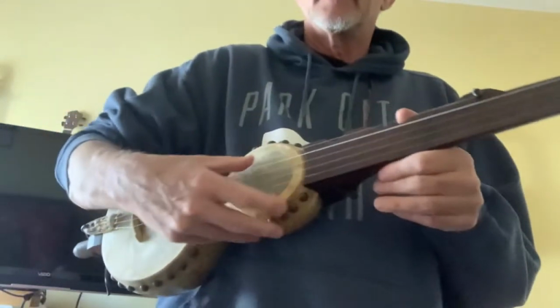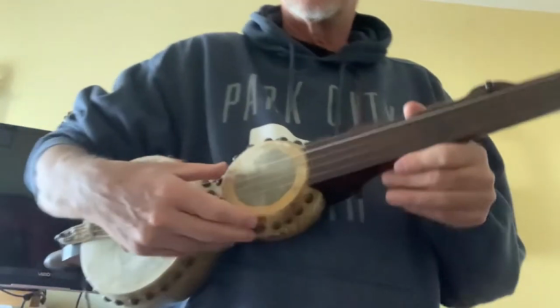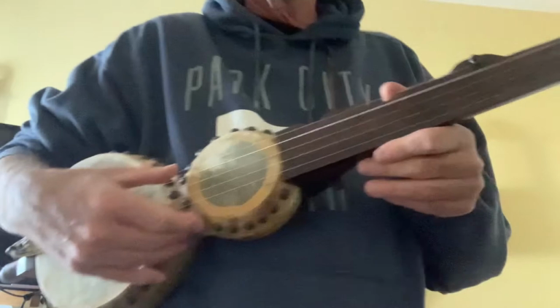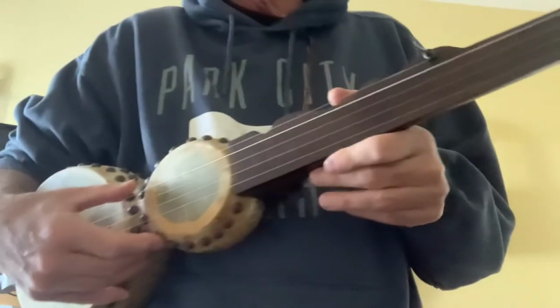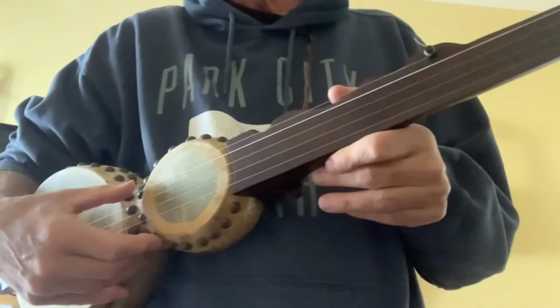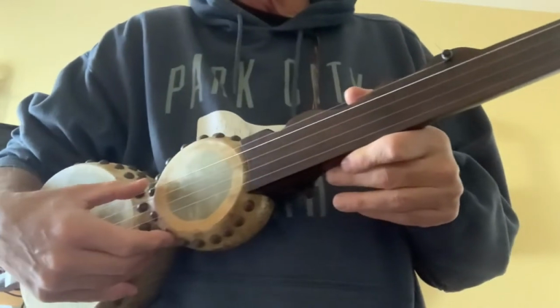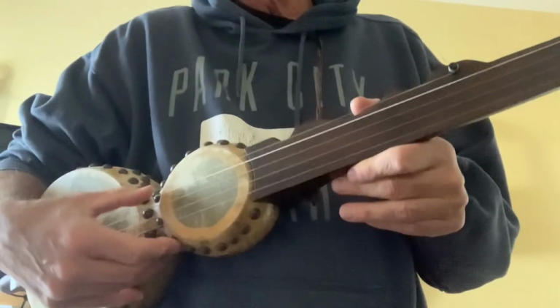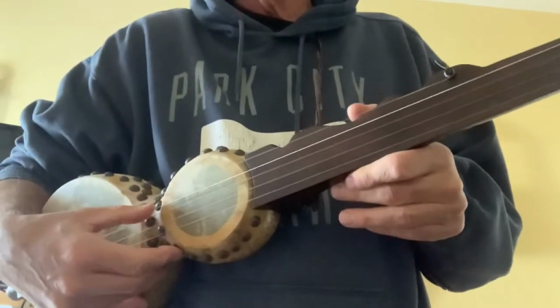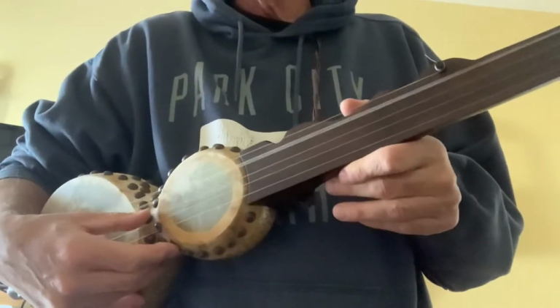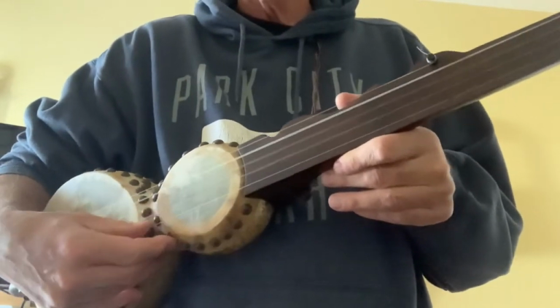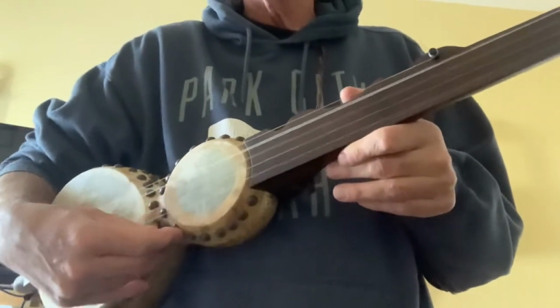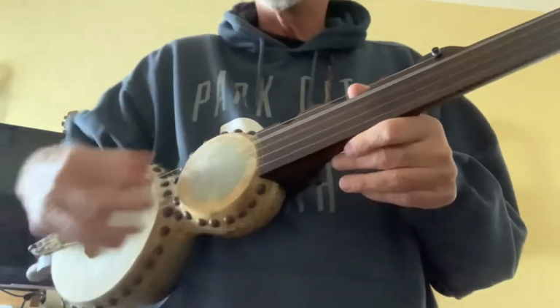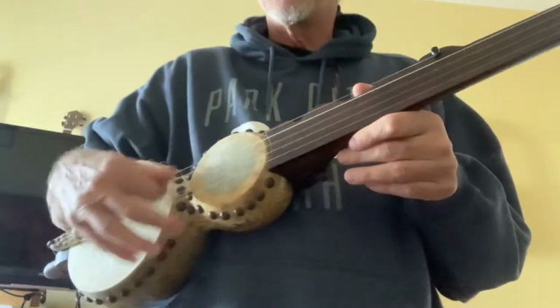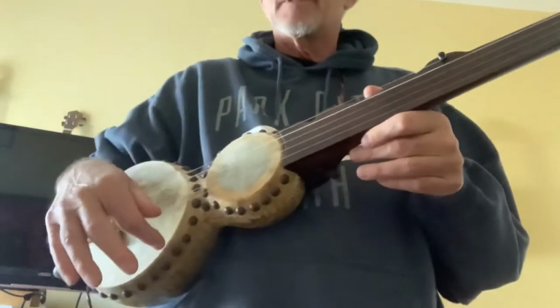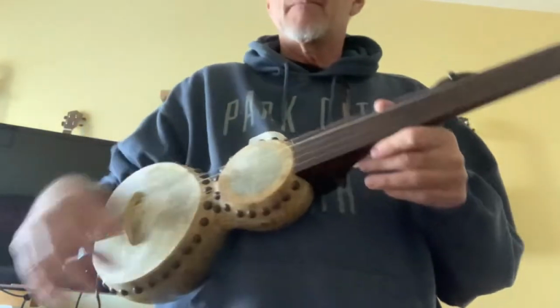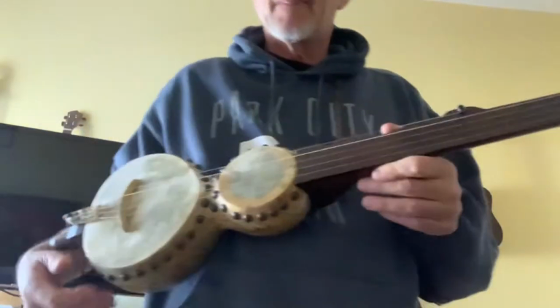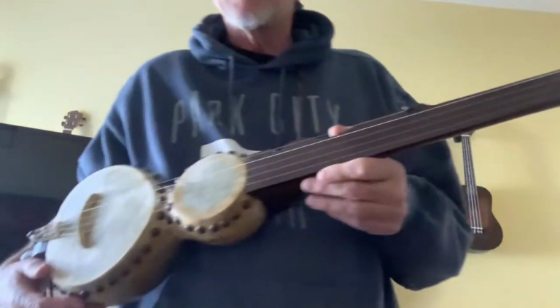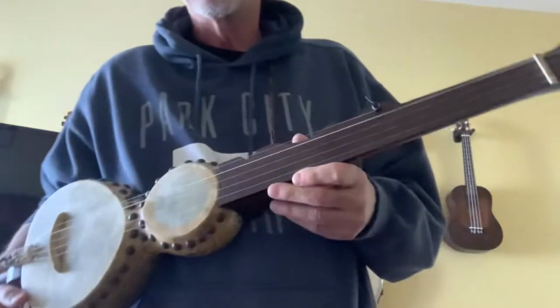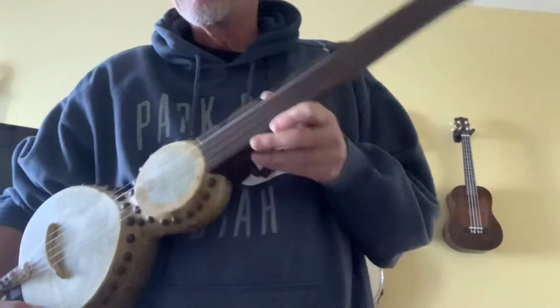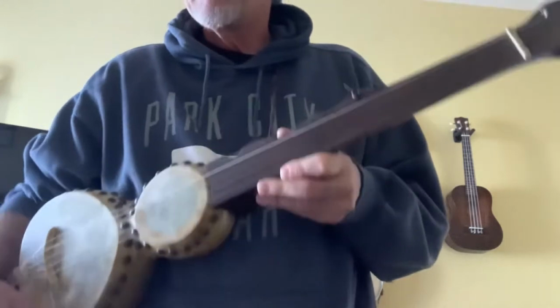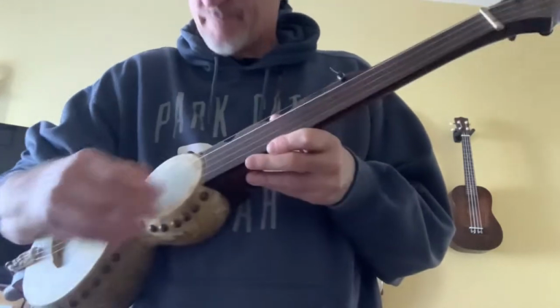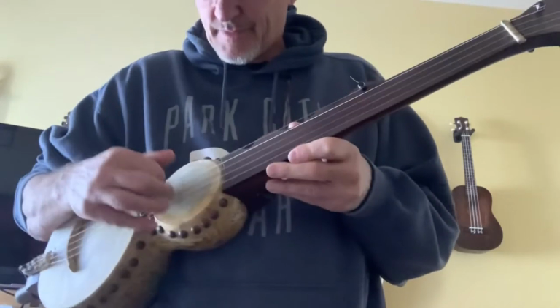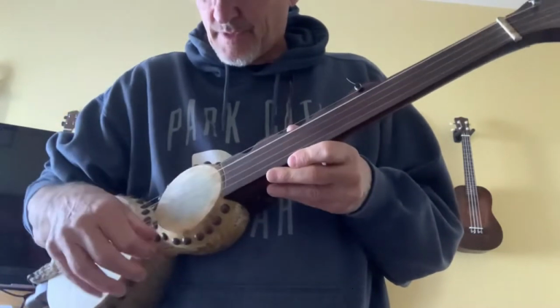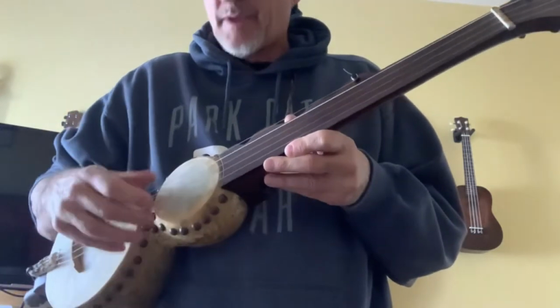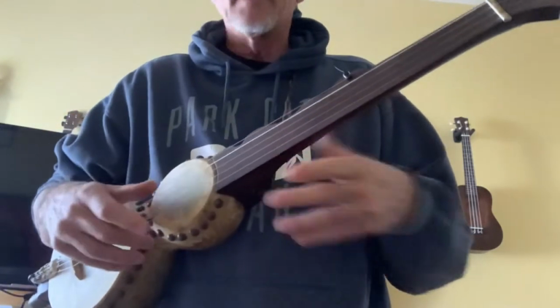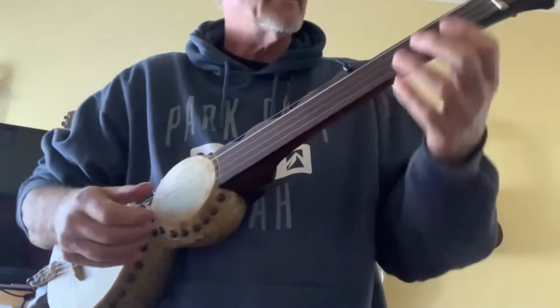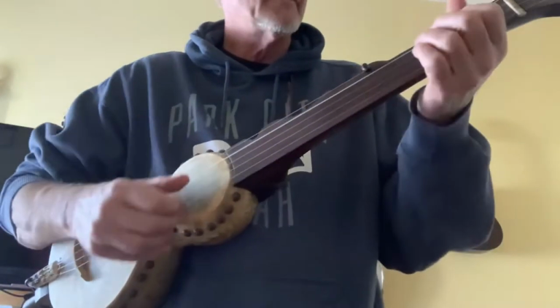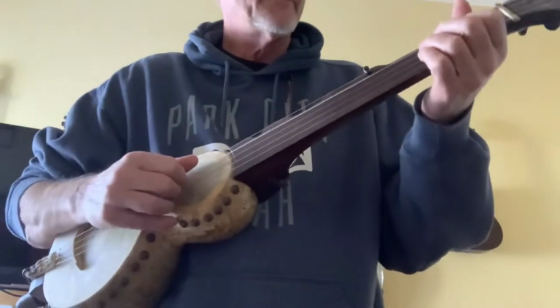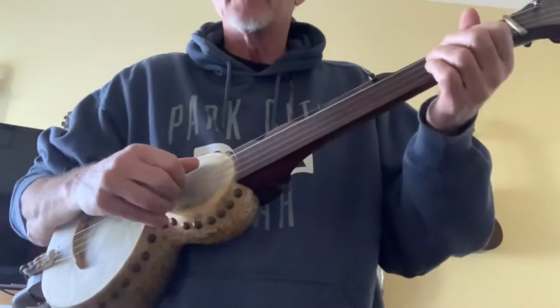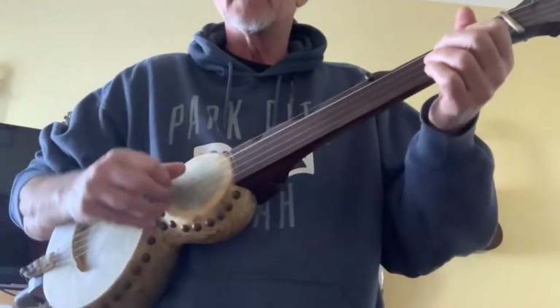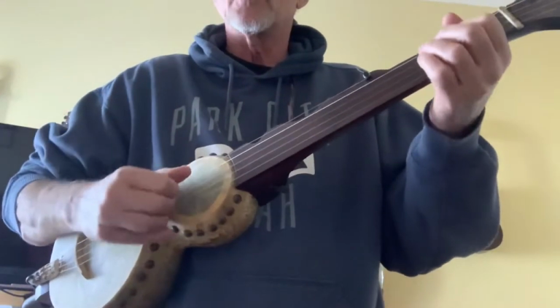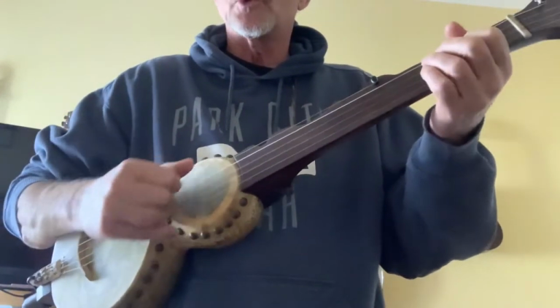So here's what it sounds like. And I'll try a little Soldier's Joy.